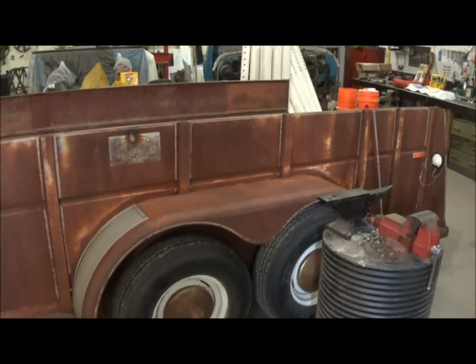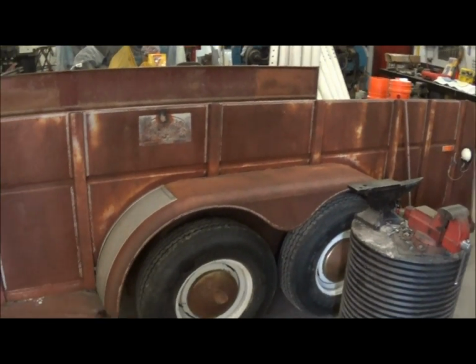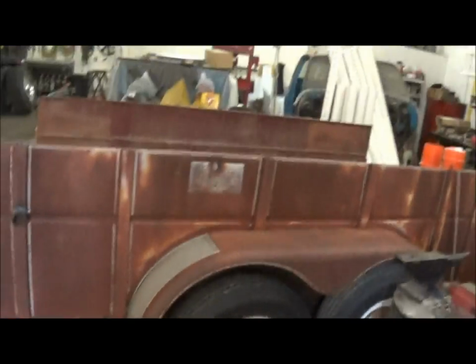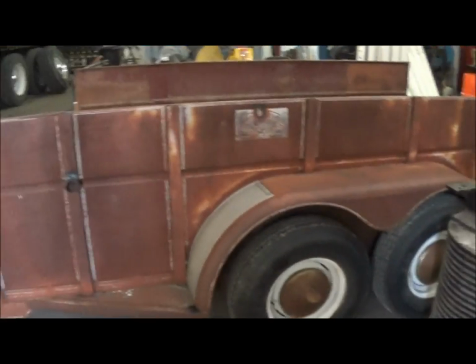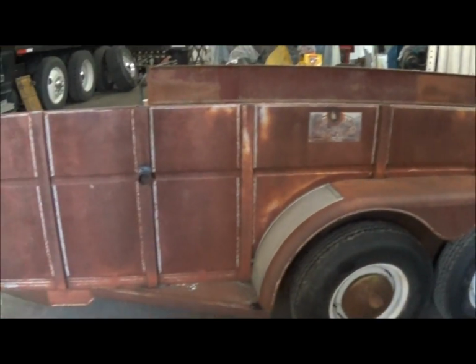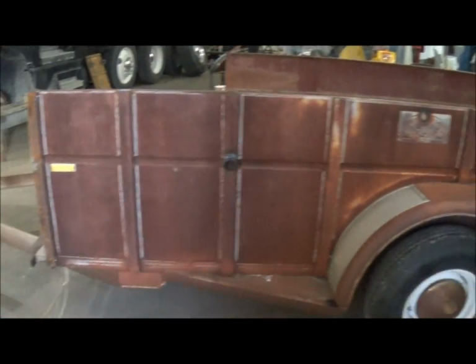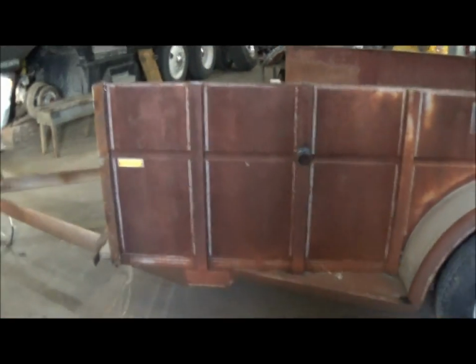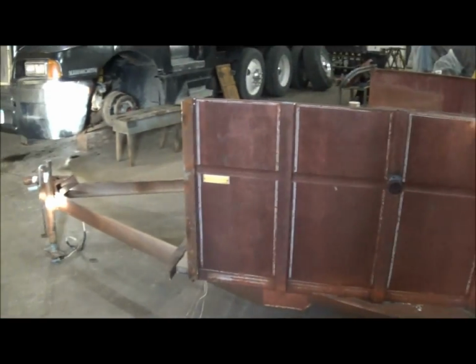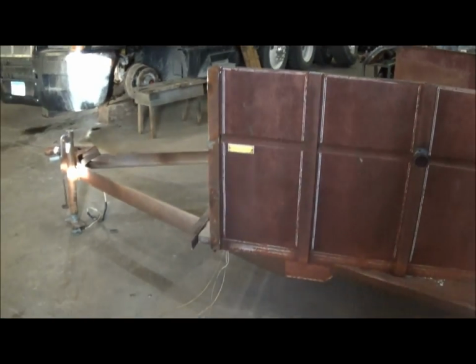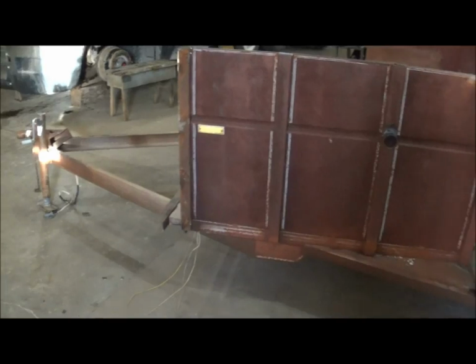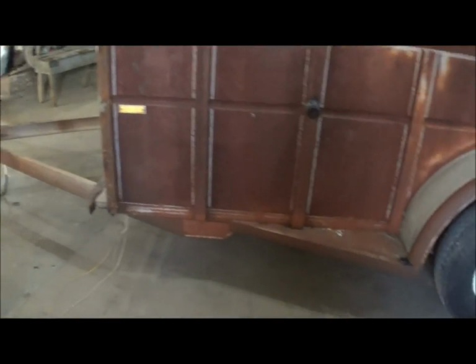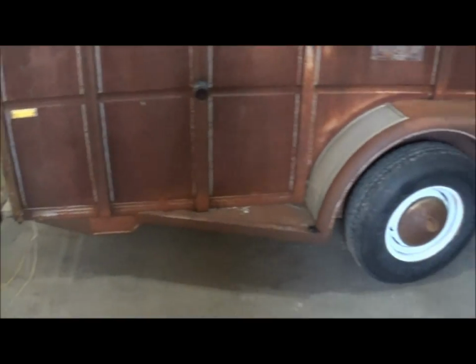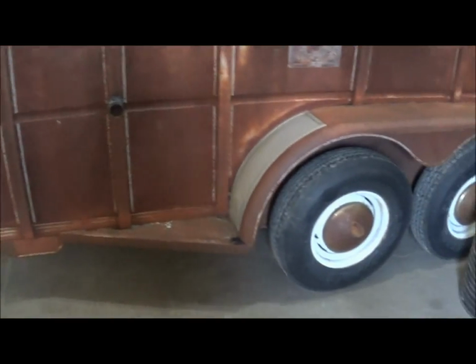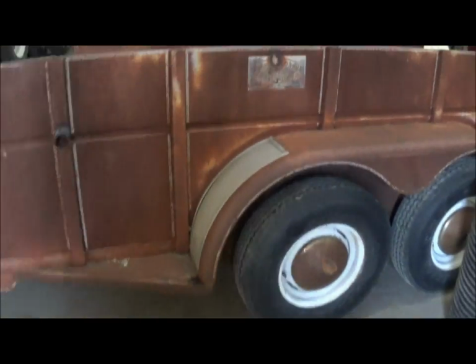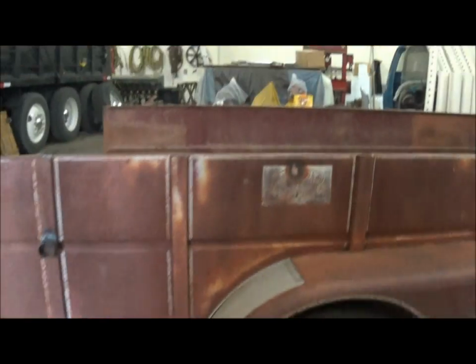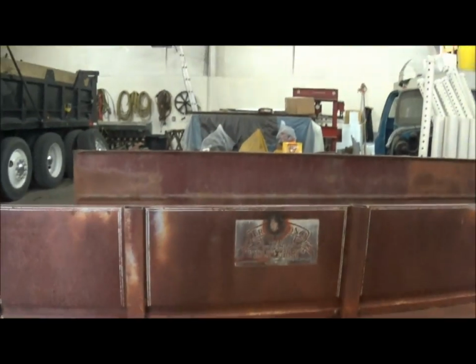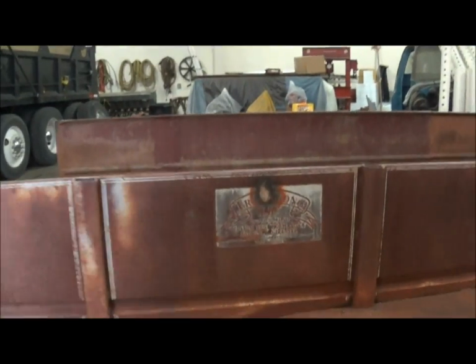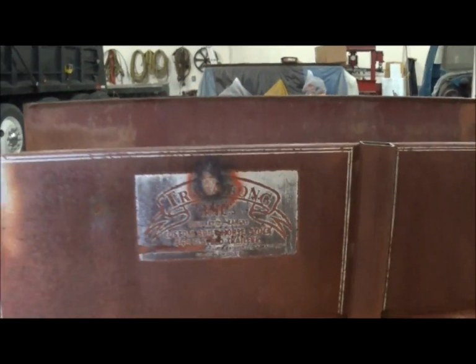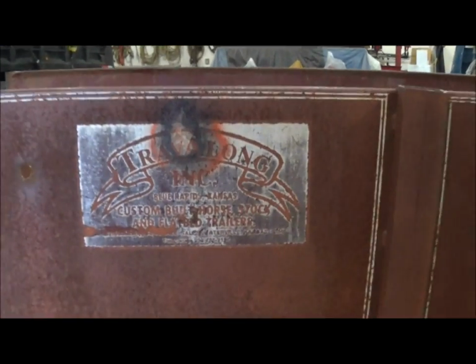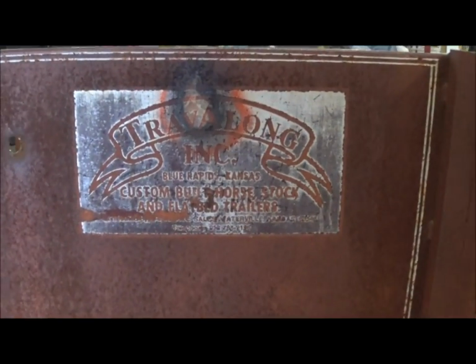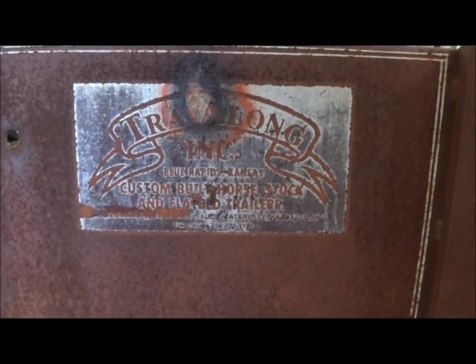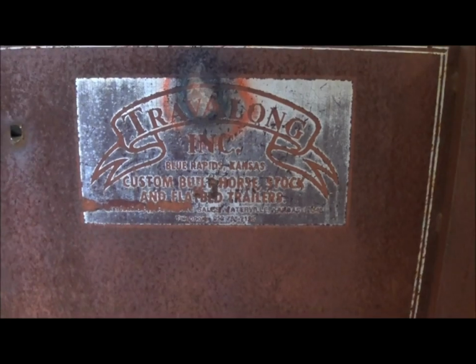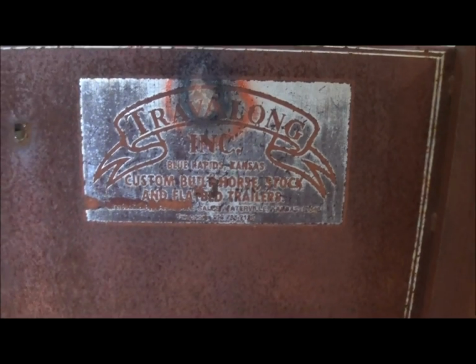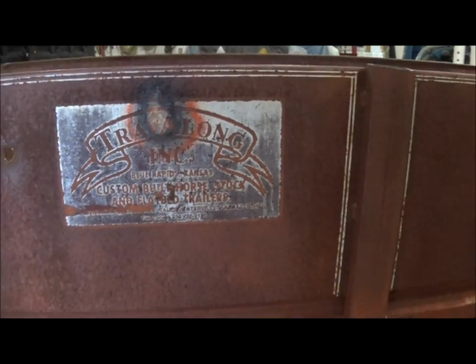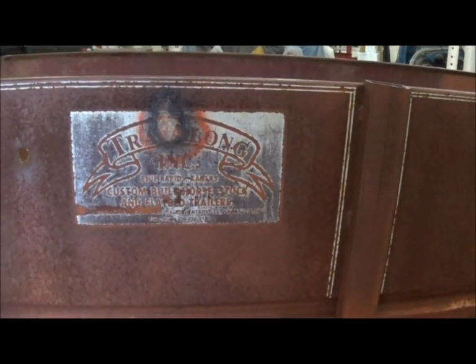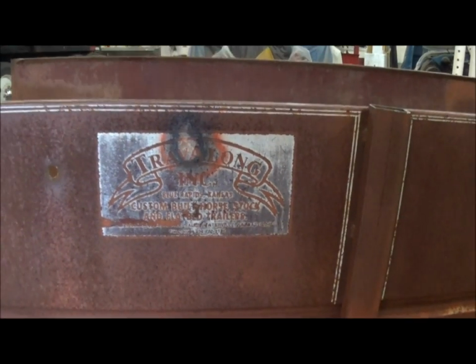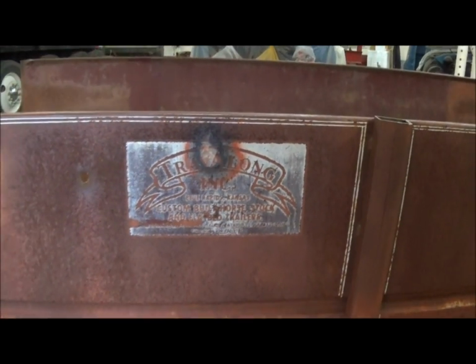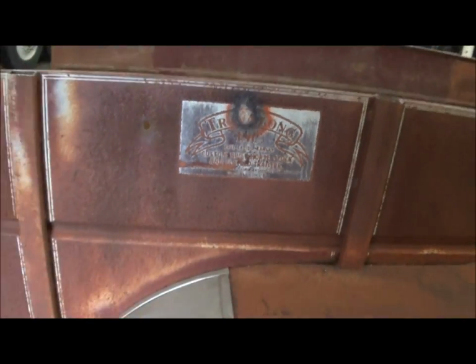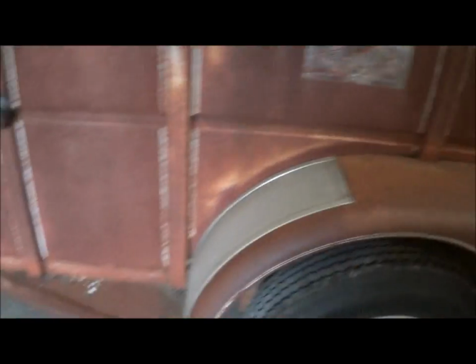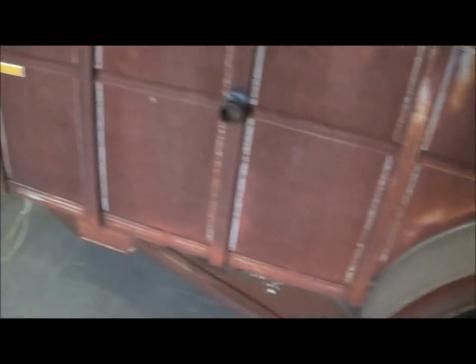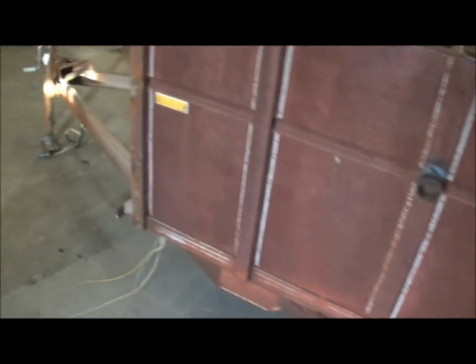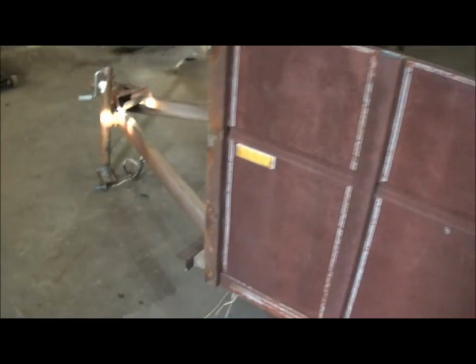This is a 16-foot bumper hitch horse trailer. I think it's a Travel-Loan. I believe this thing was bought new in about 1973 or 1974.